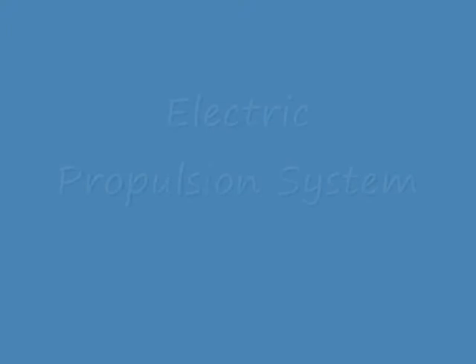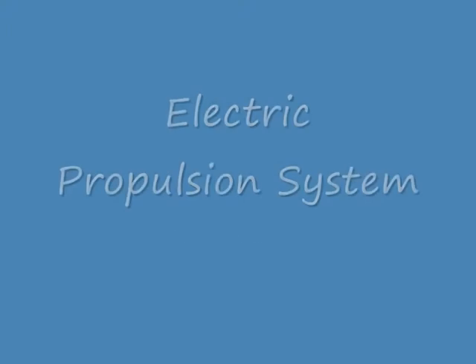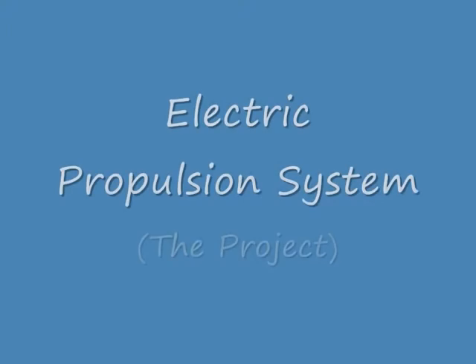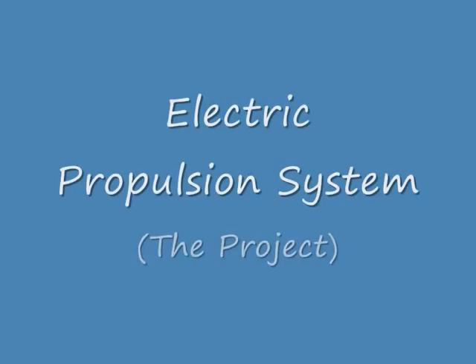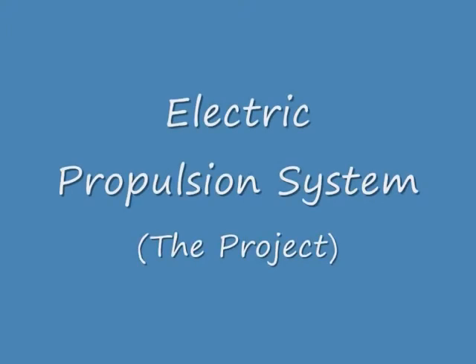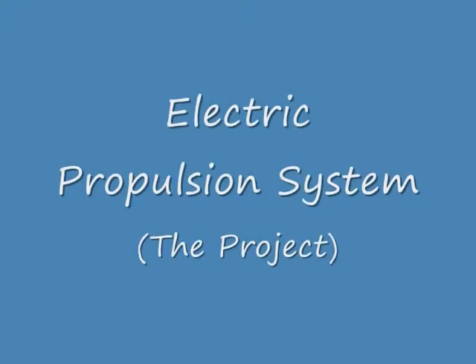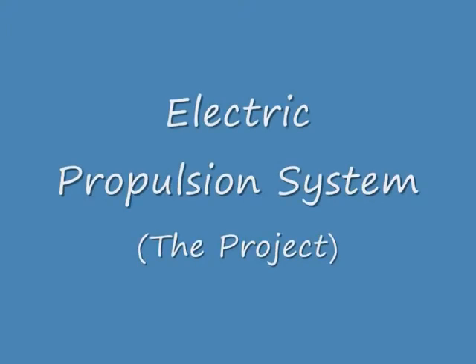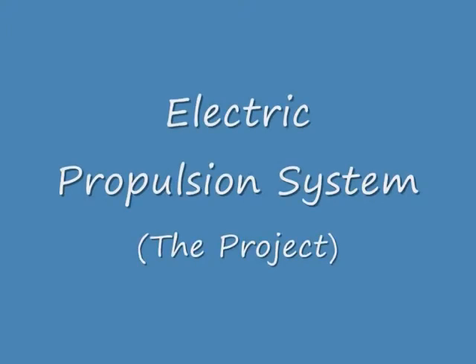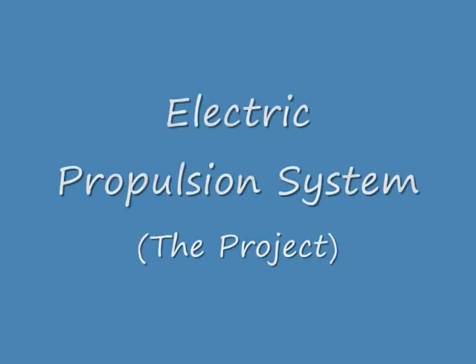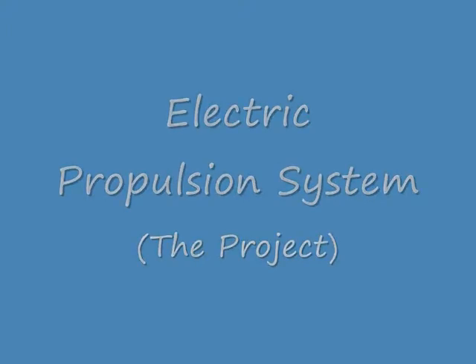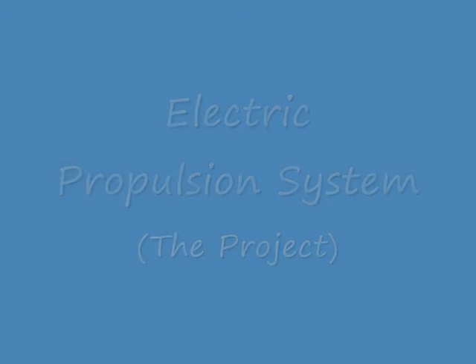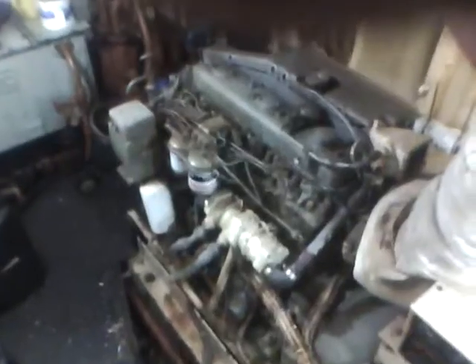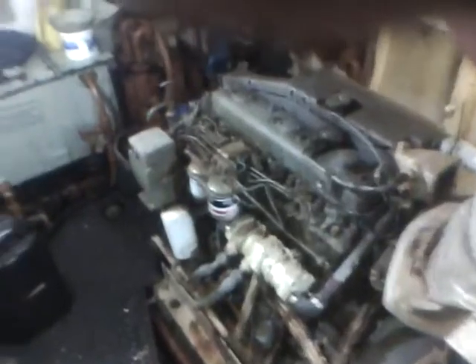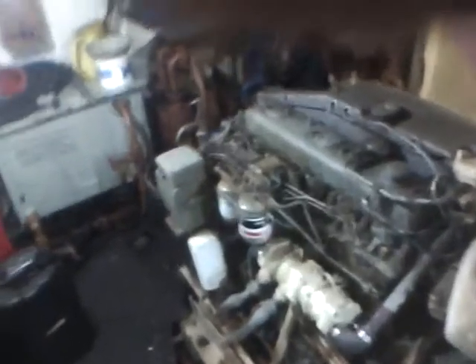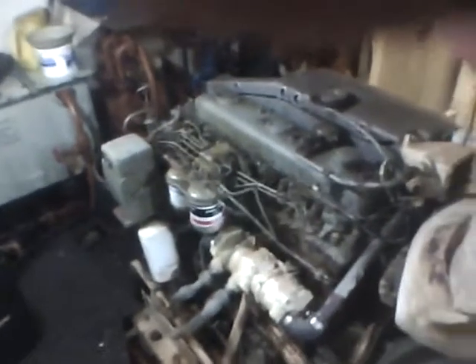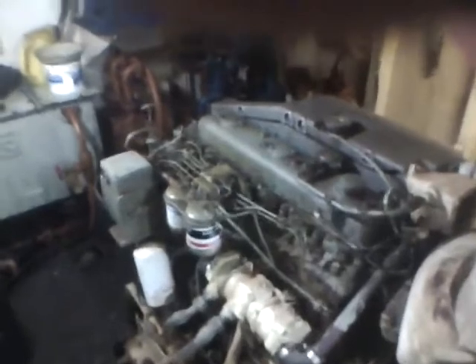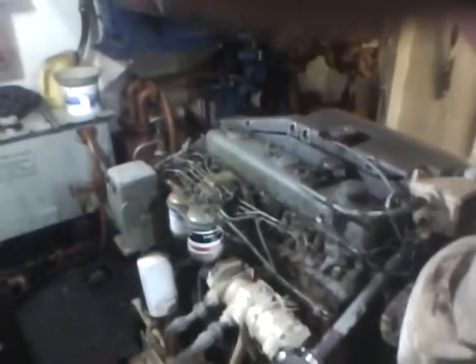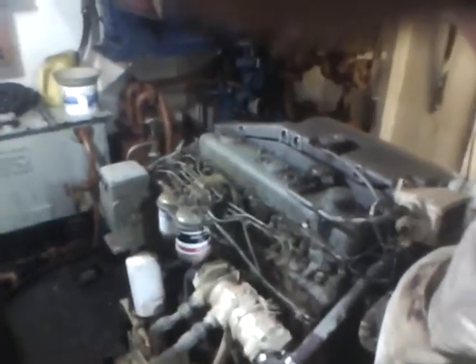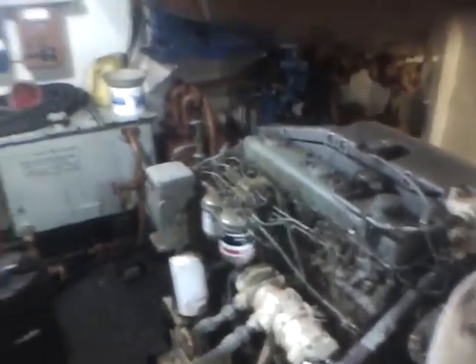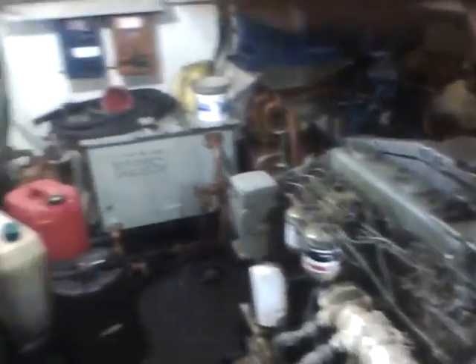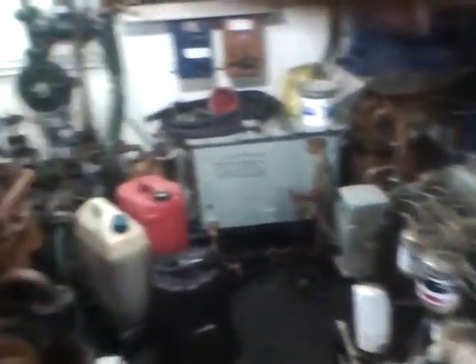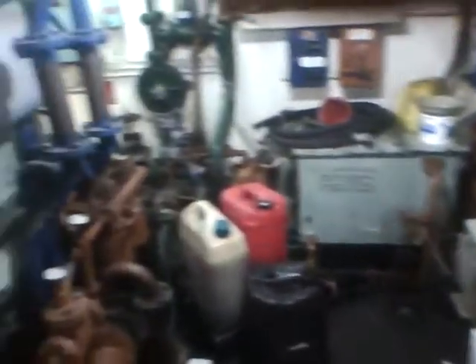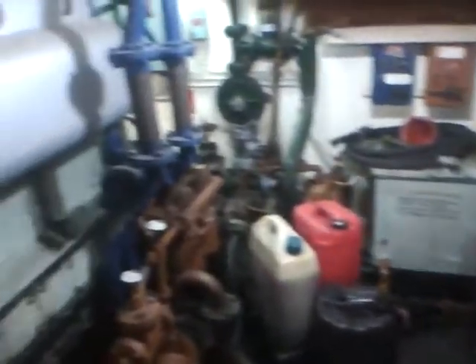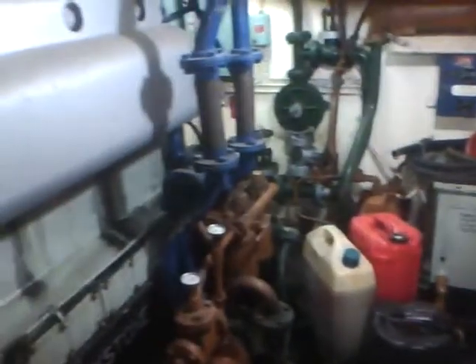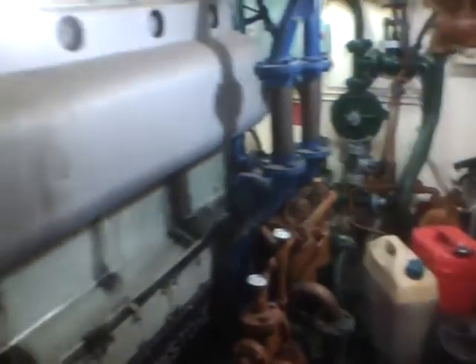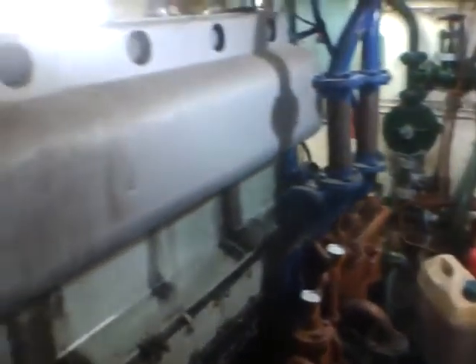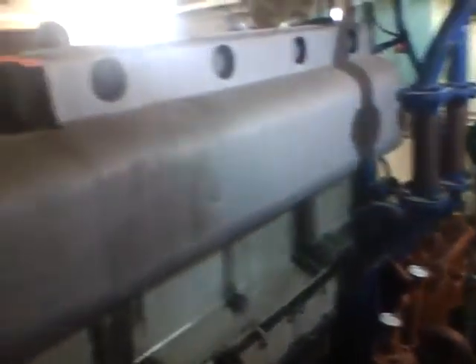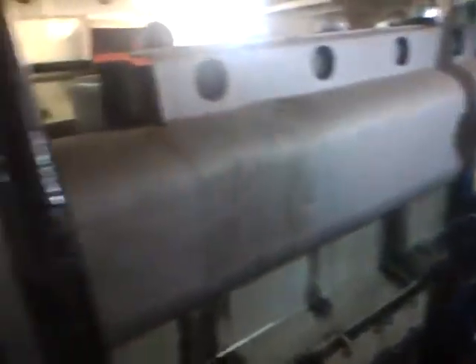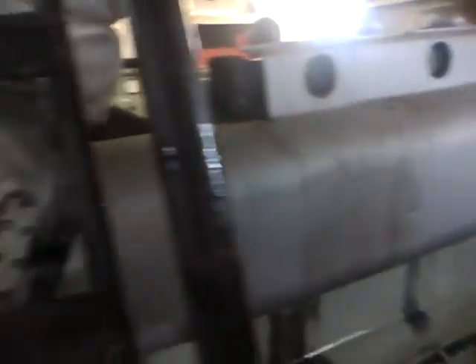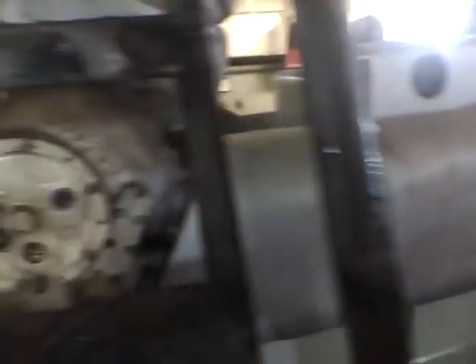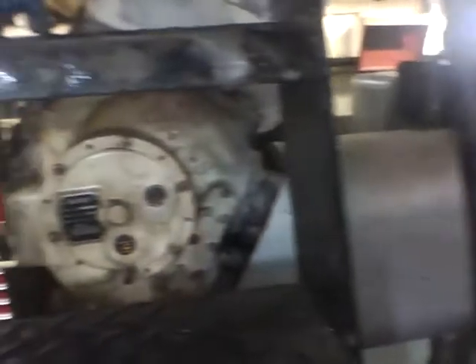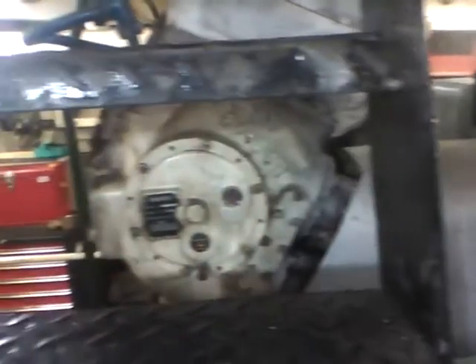Here we have a video showing the electric propulsion system that I installed on Holmwood. There's the main generator which supplies the power. This is the main engine — a Blister Blackstone.